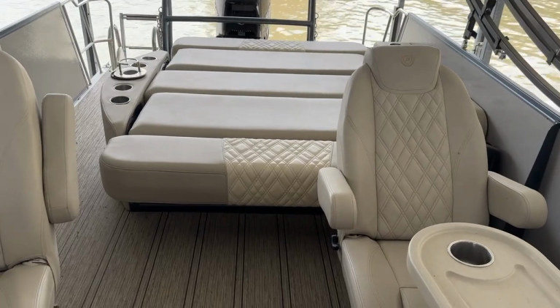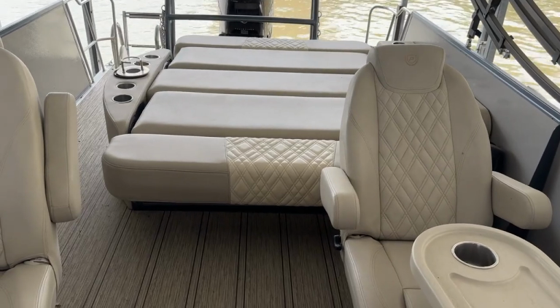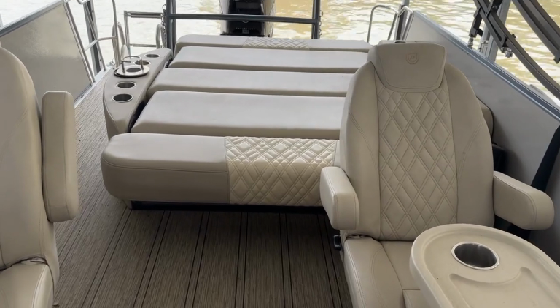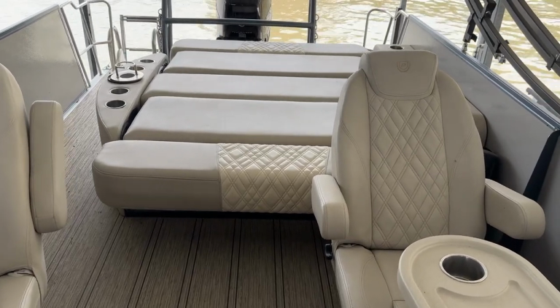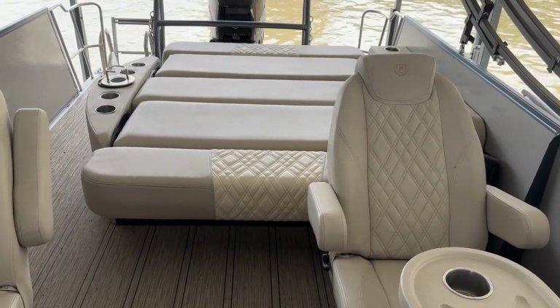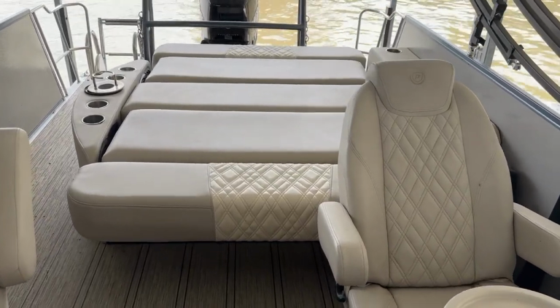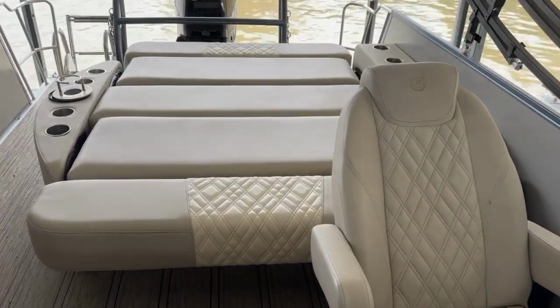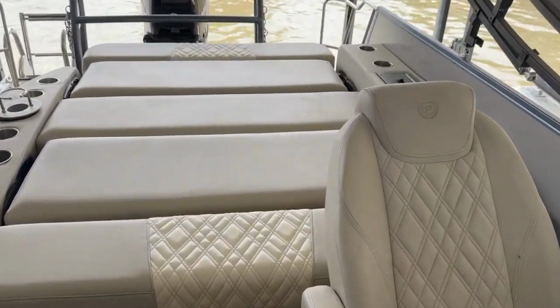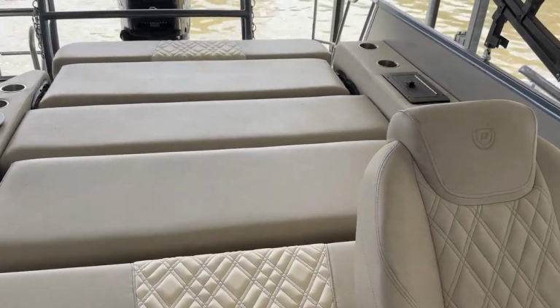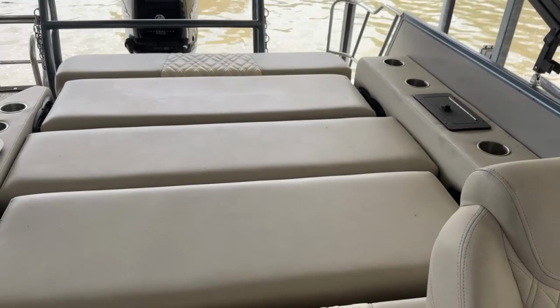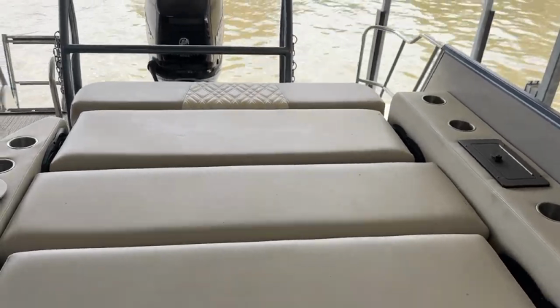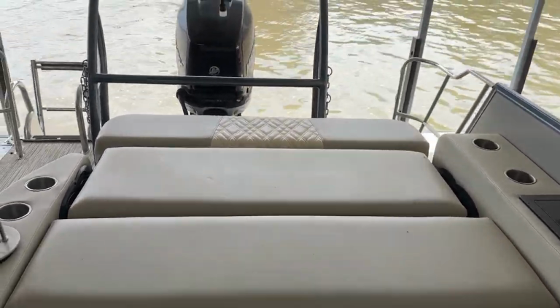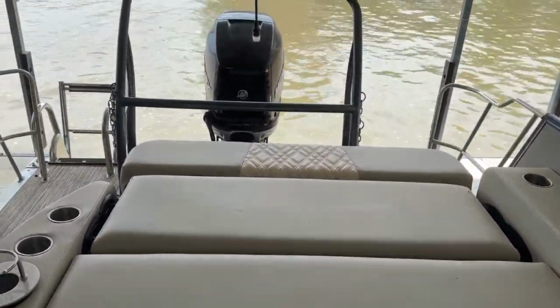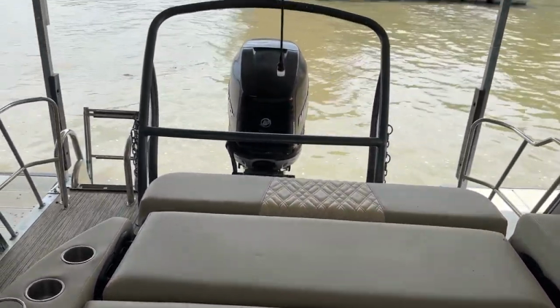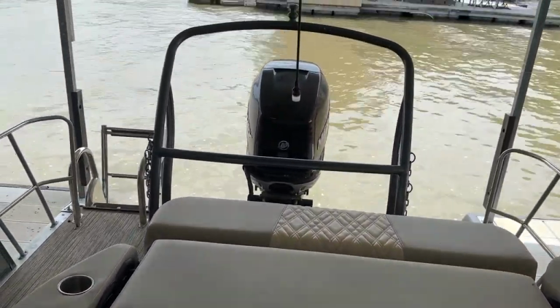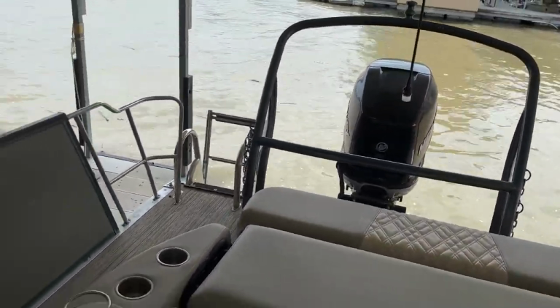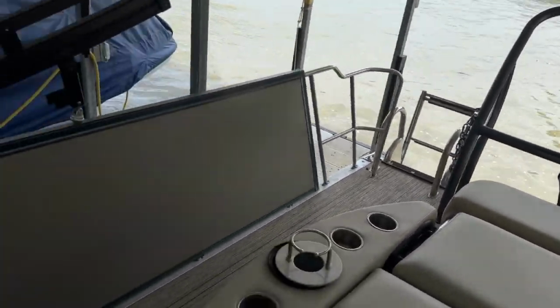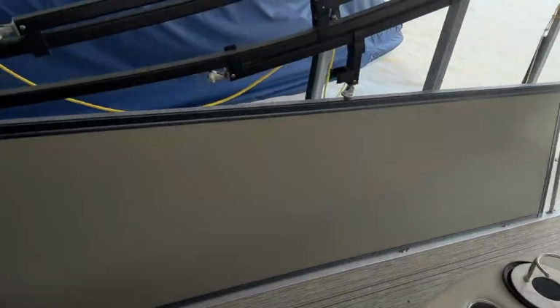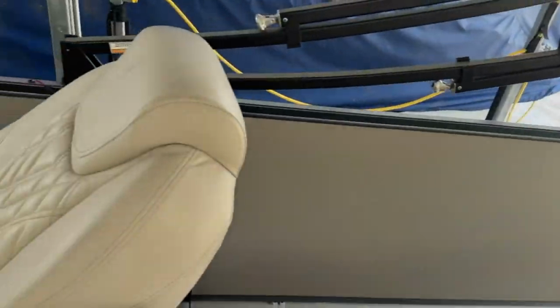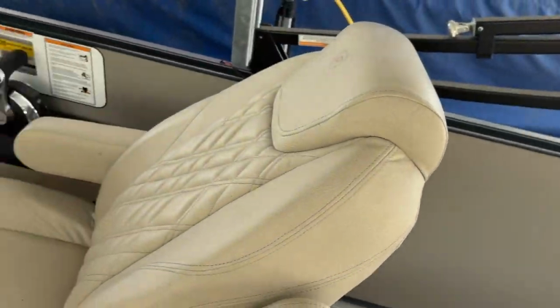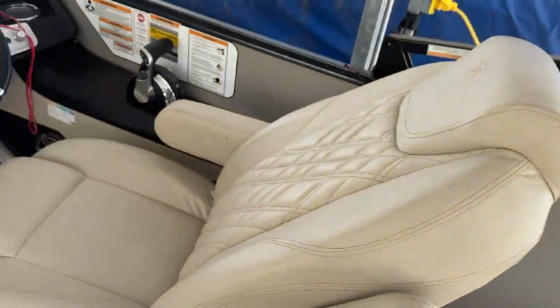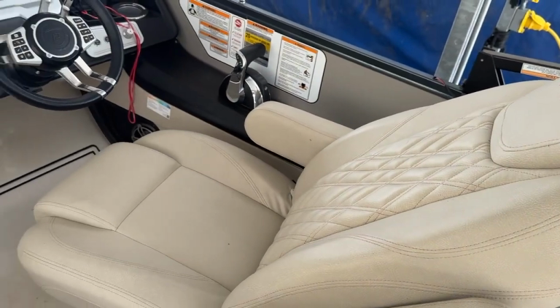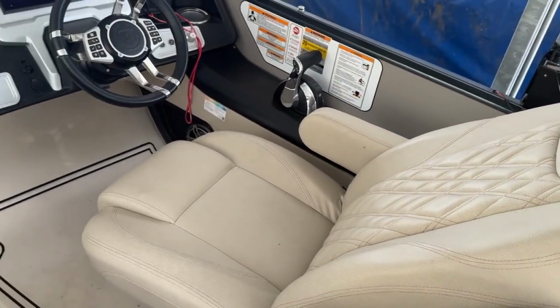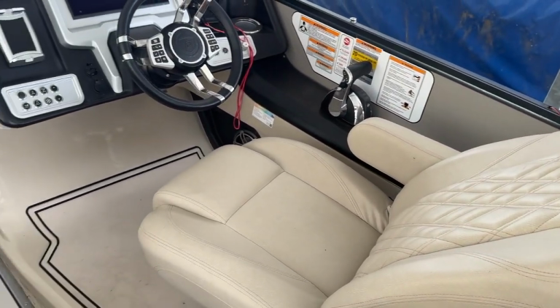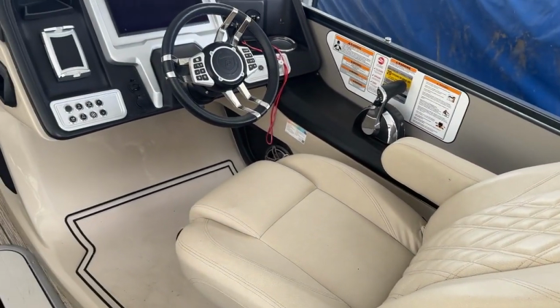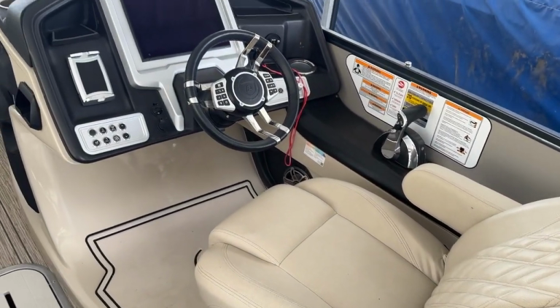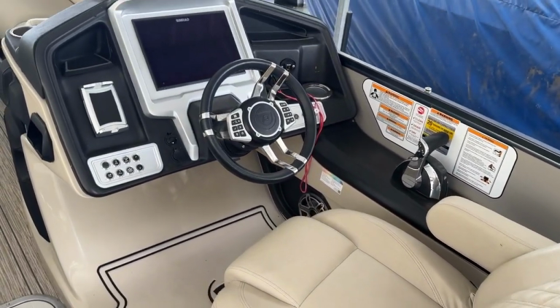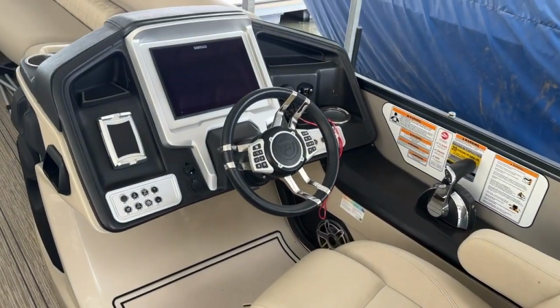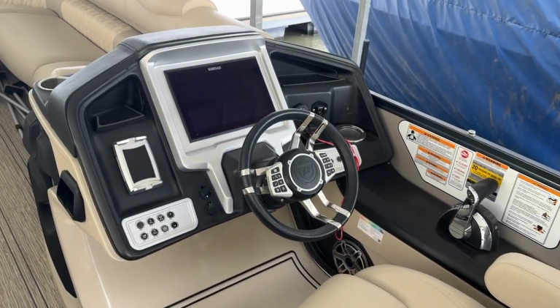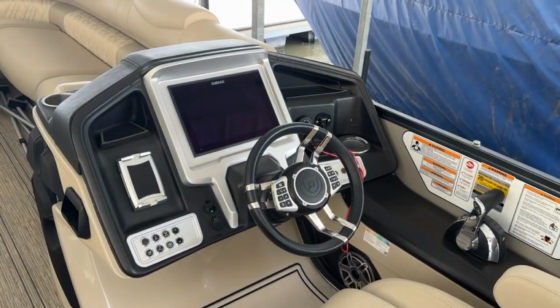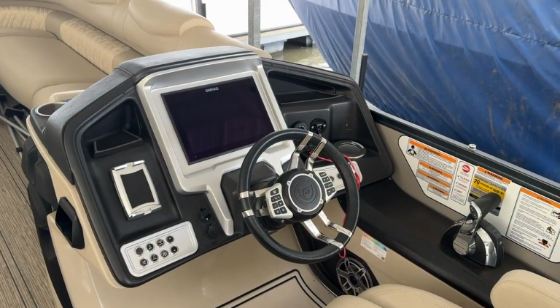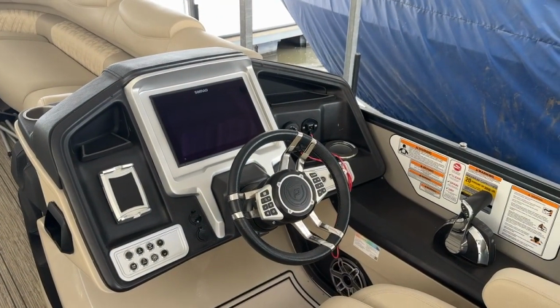You can have a seat towards the front, or you can lay it flat like it is now. There's a nice big heavy-duty ski bar. Reclining captain's seat, elevated helm, and a big Simrad screen here.